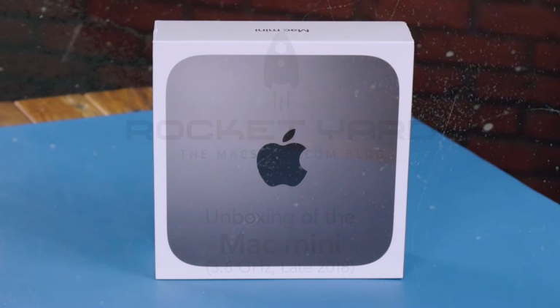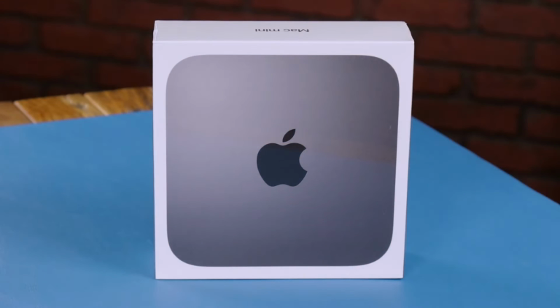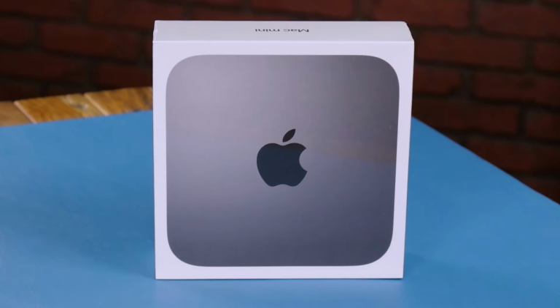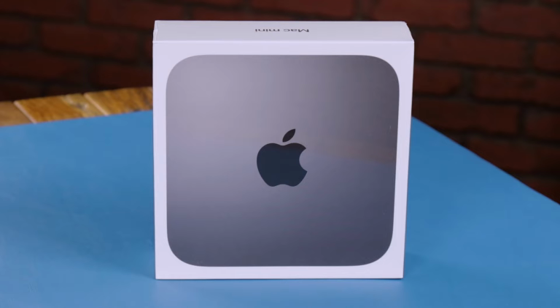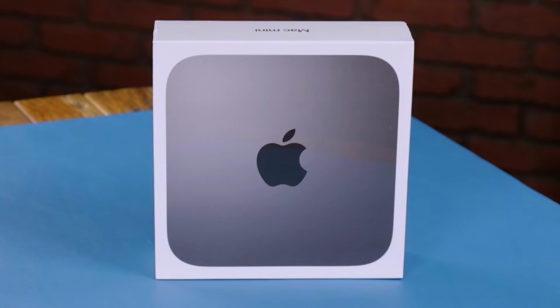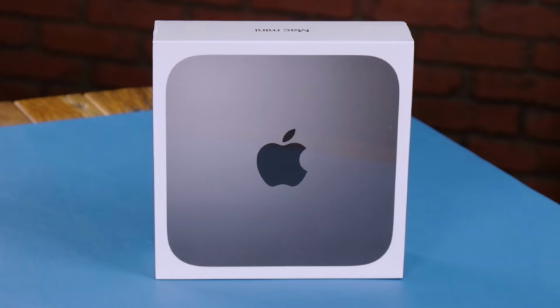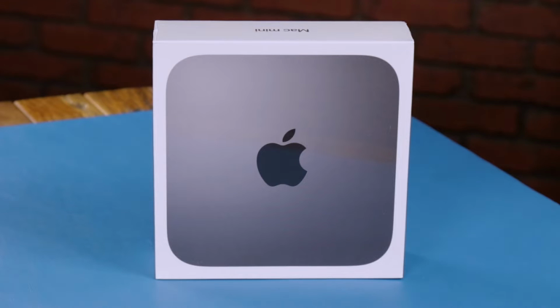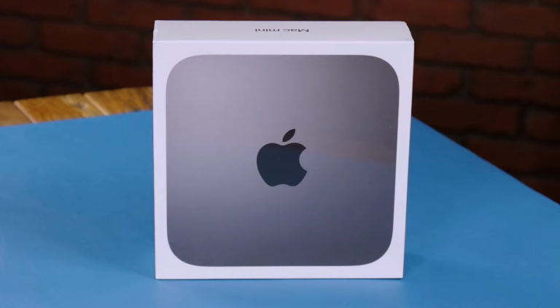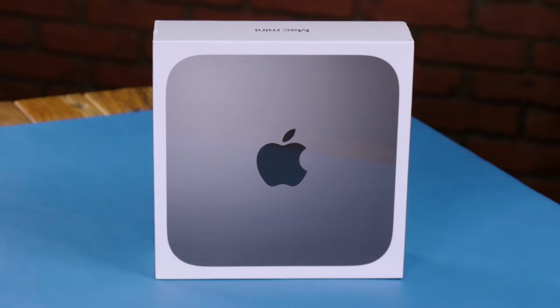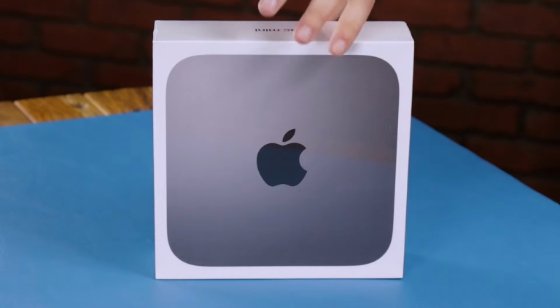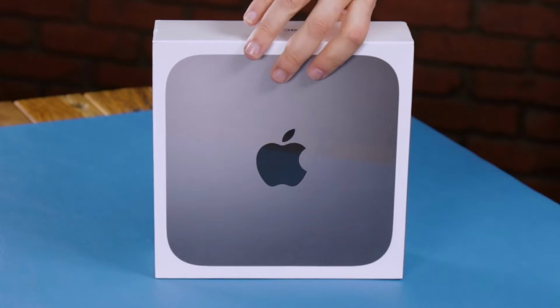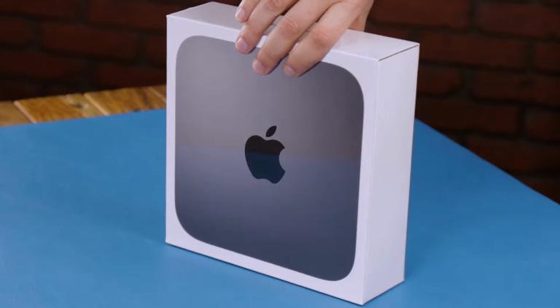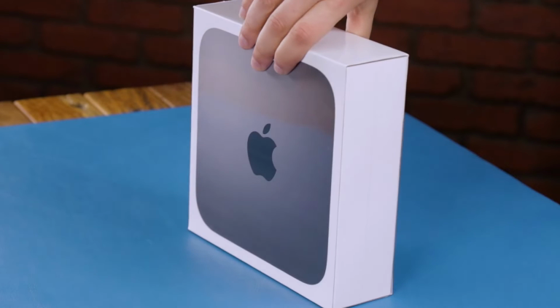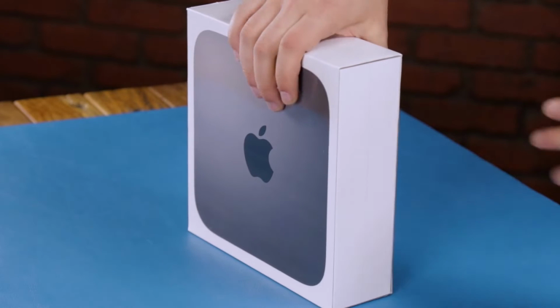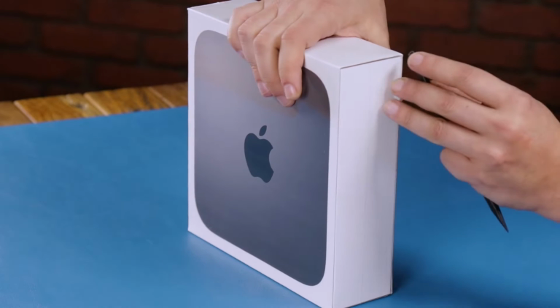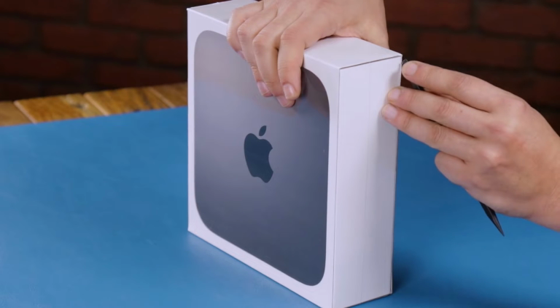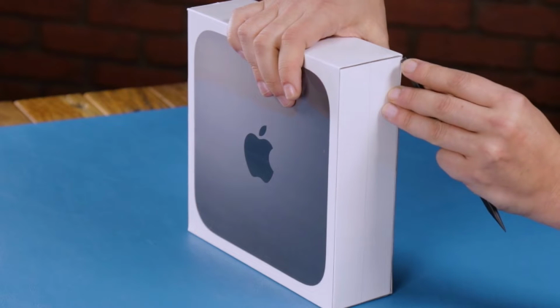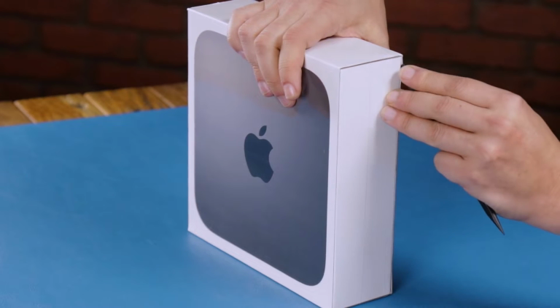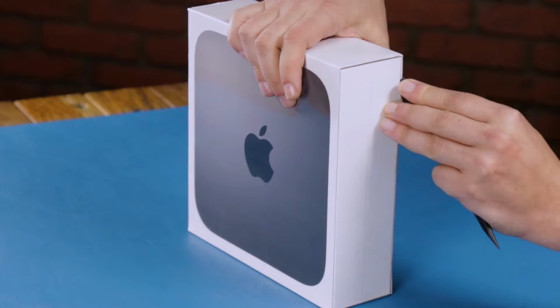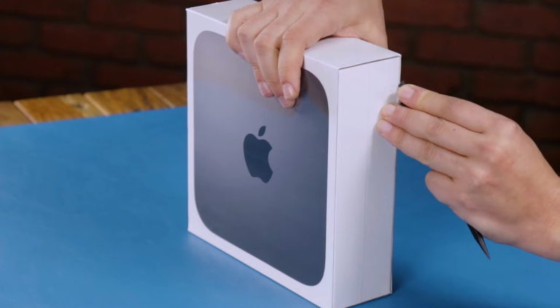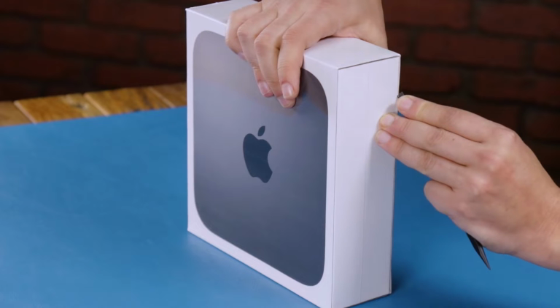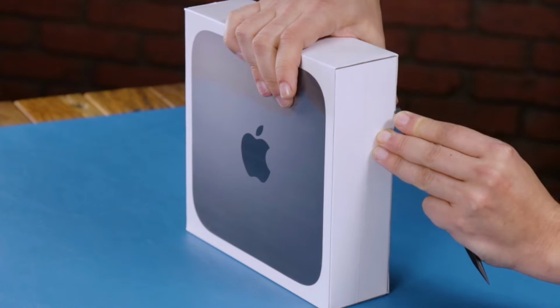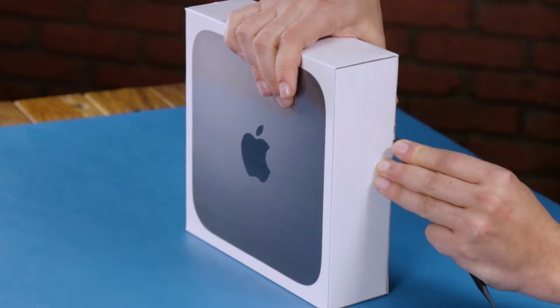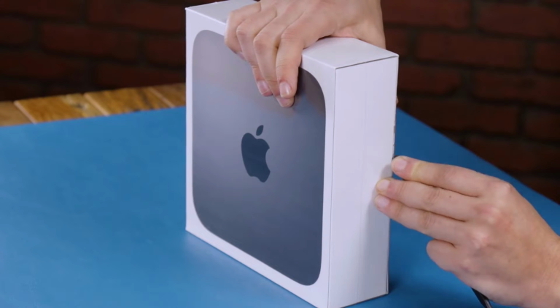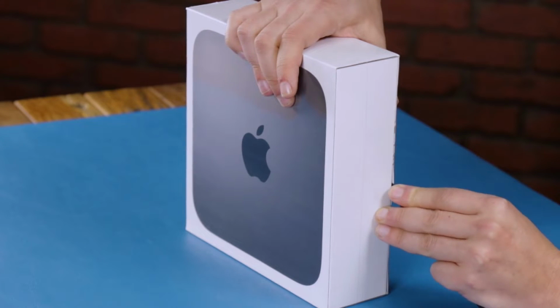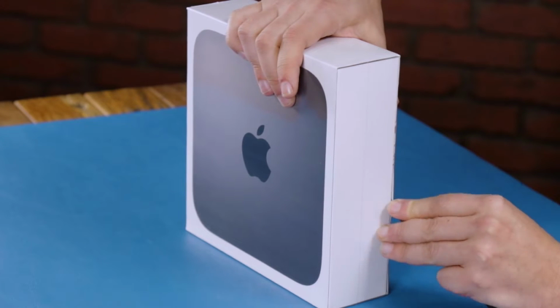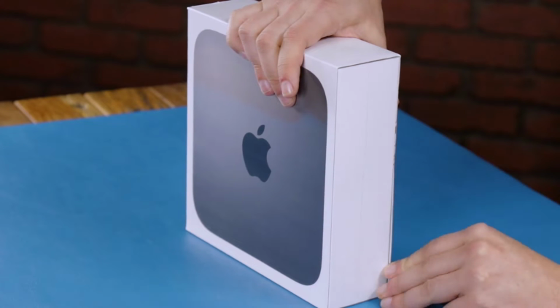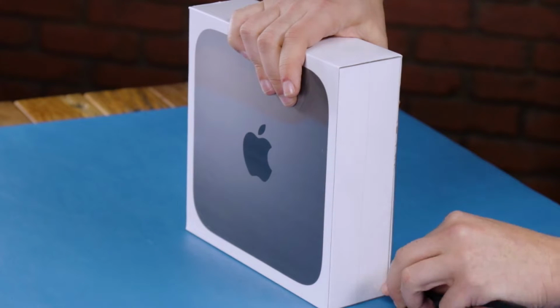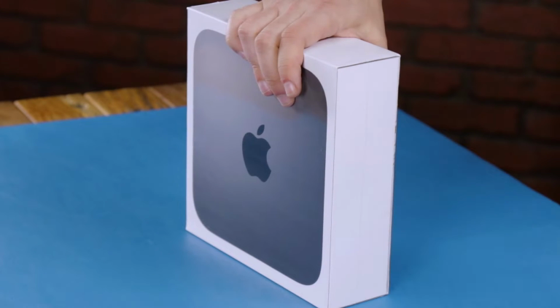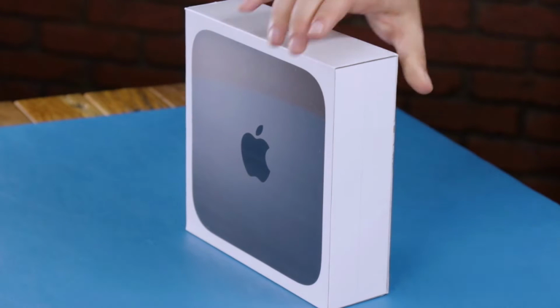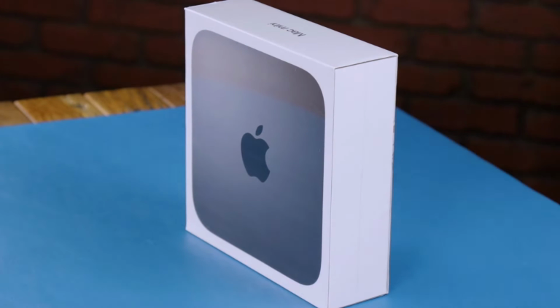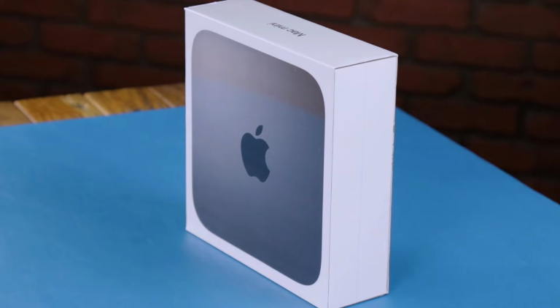Hey everybody! Today we've got the brand new 2018 Mac Mini here and we're gonna unbox and take a quick peek inside. I've always been a fan of the Mac Mini and it's about time there's a refresh, so let's get to it.